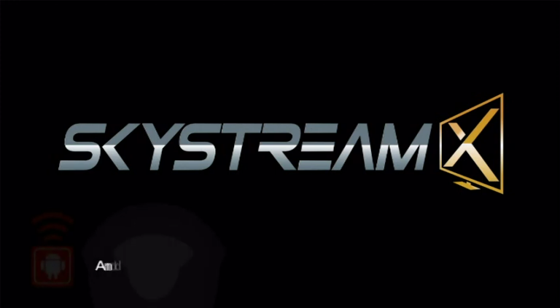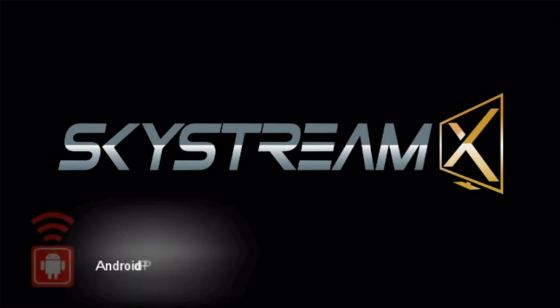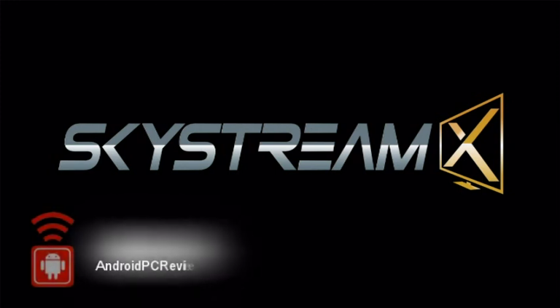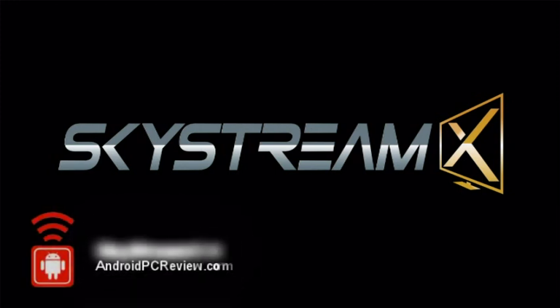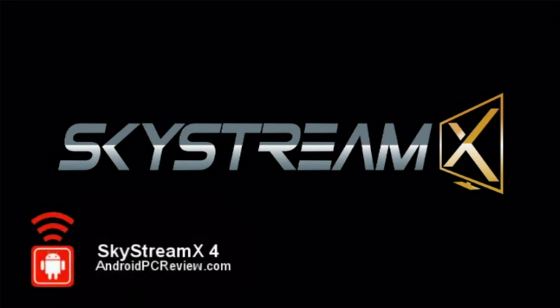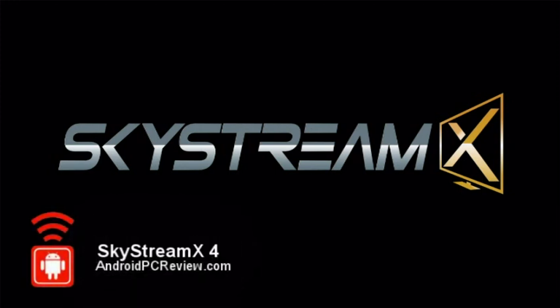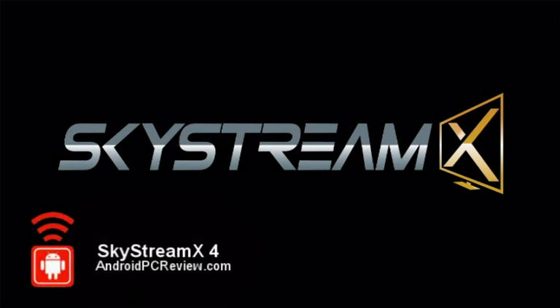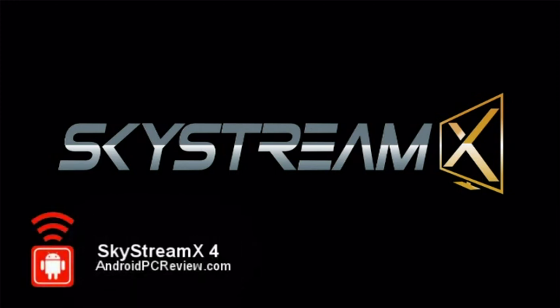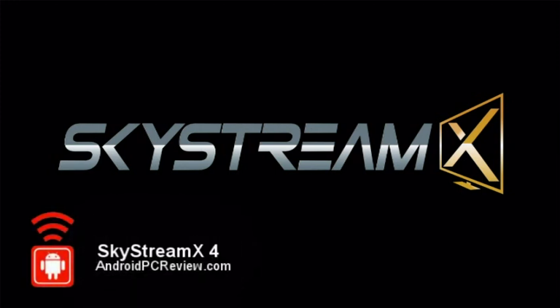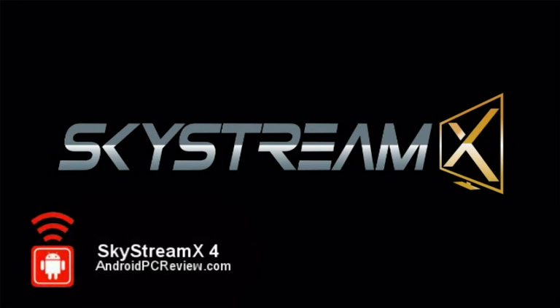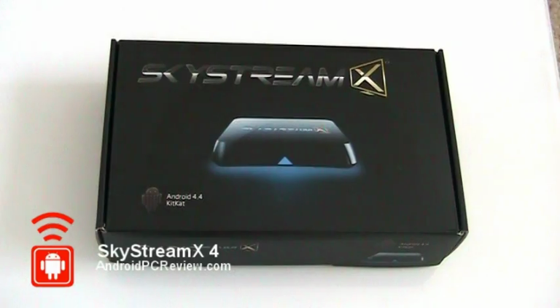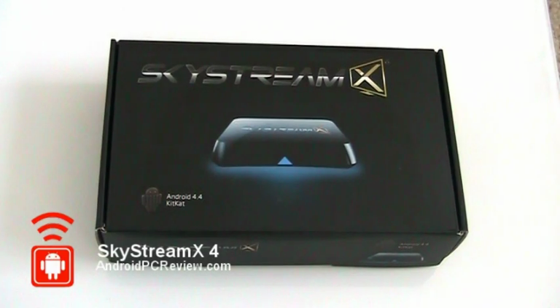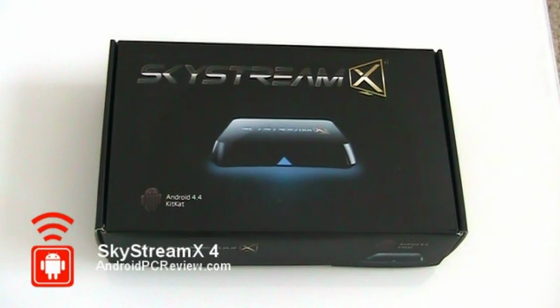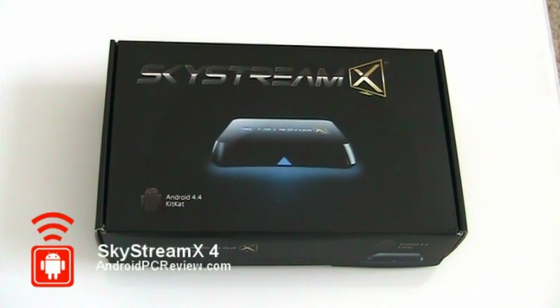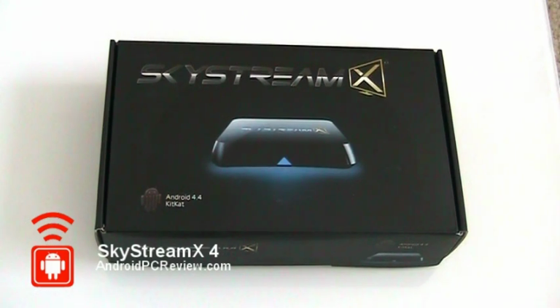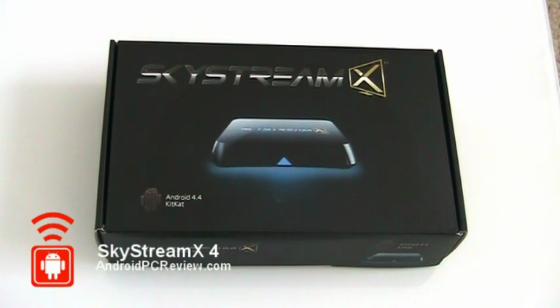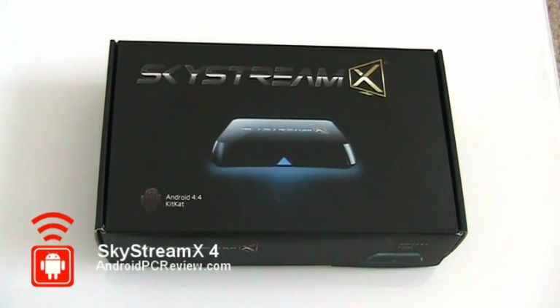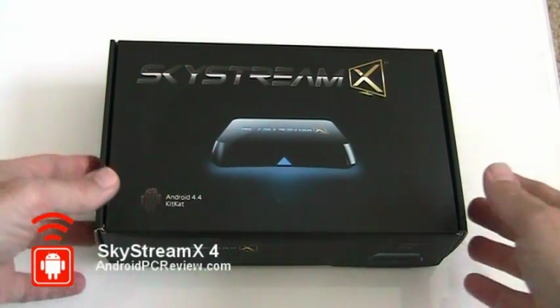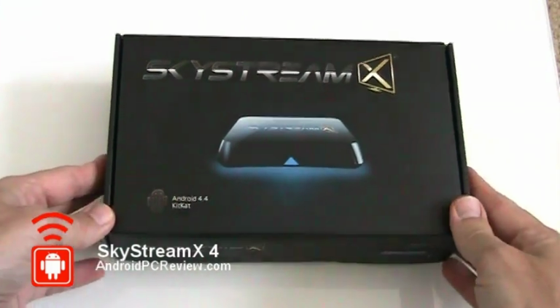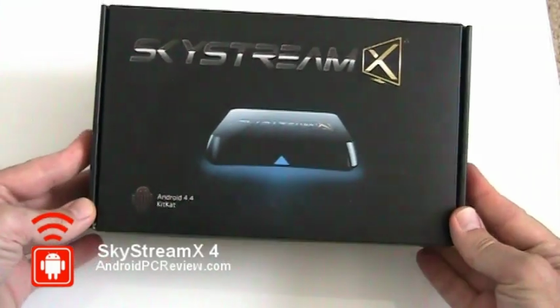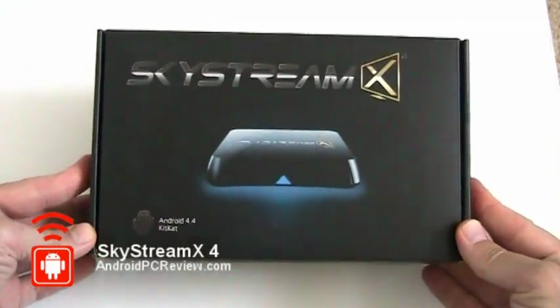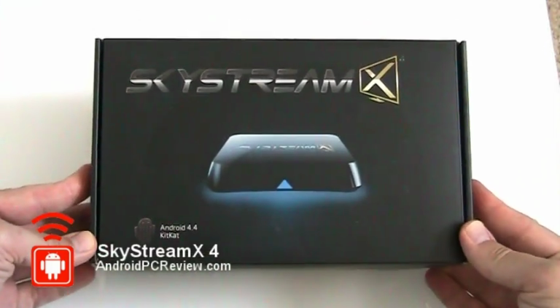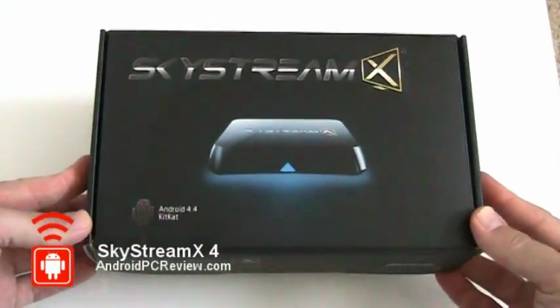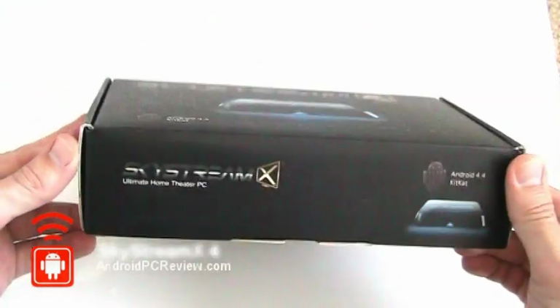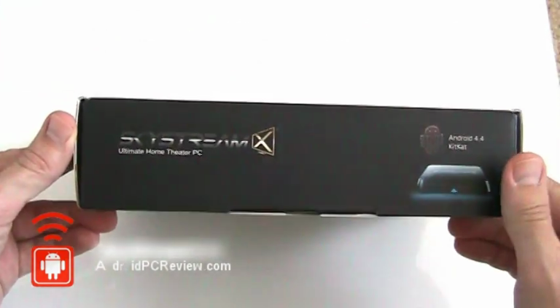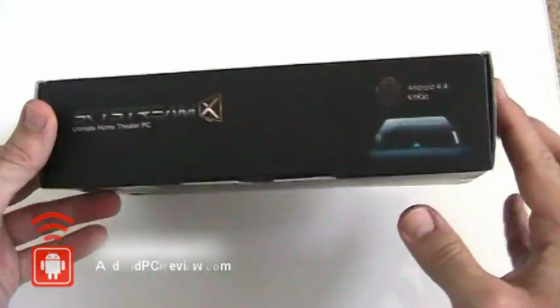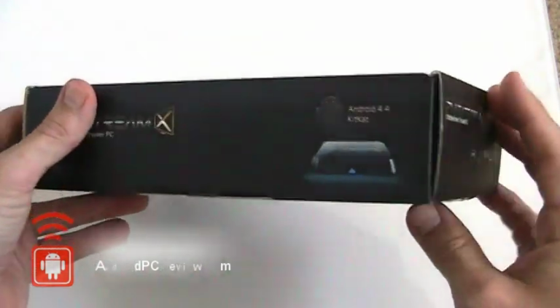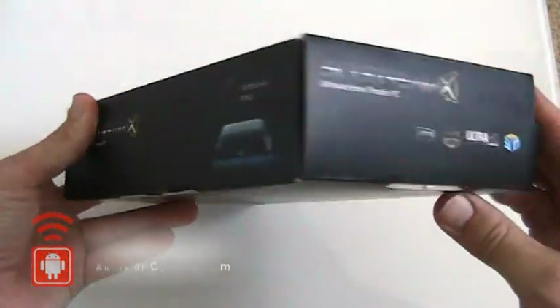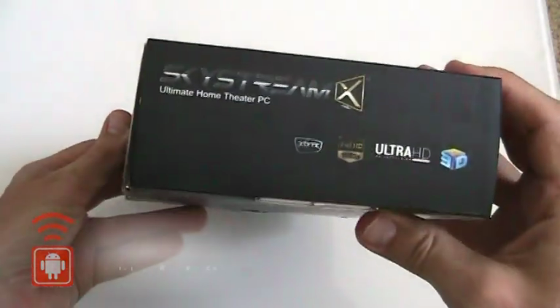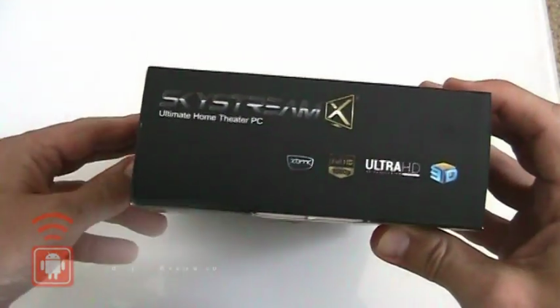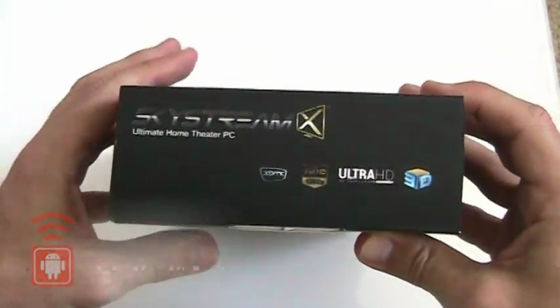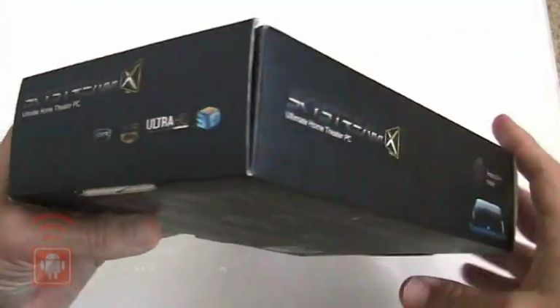Hey everybody, this is Tim from AndroidPCReview.com. Today we're looking at the Skystream X4 quad-core Android TV box. This review is actually pretty cool for me because these guys are based right across town from me here in Orlando, Florida.